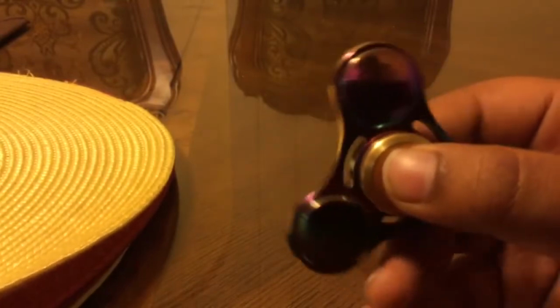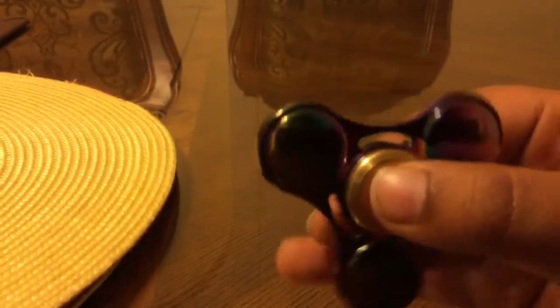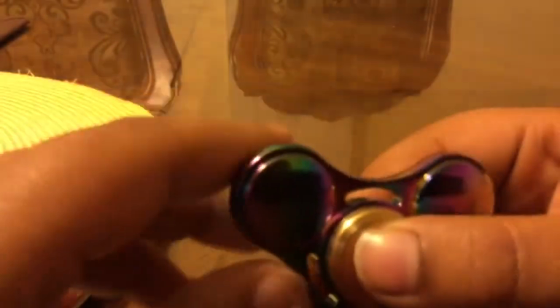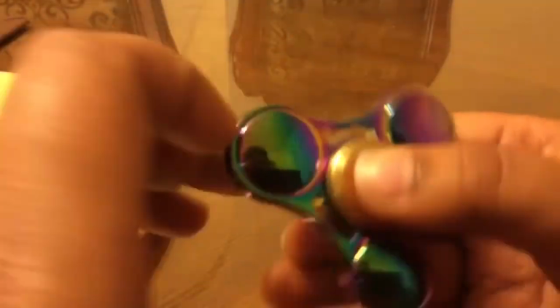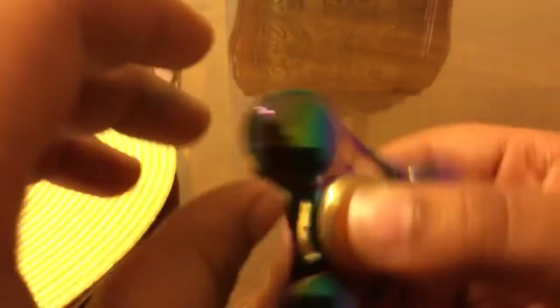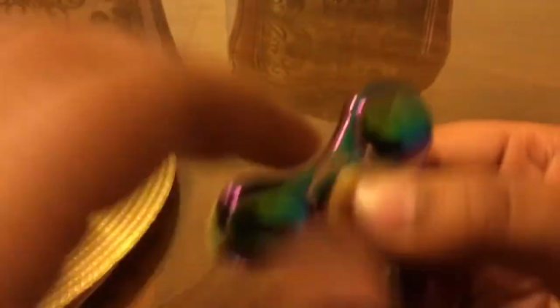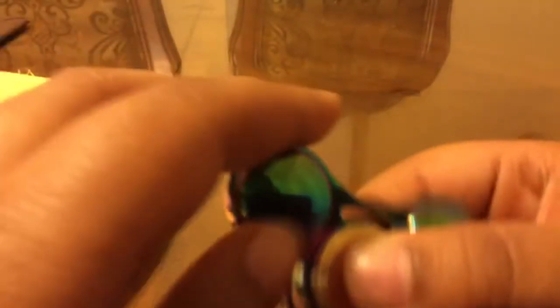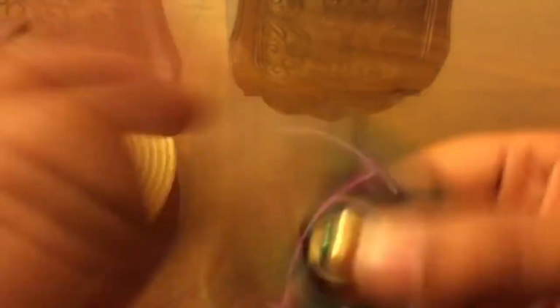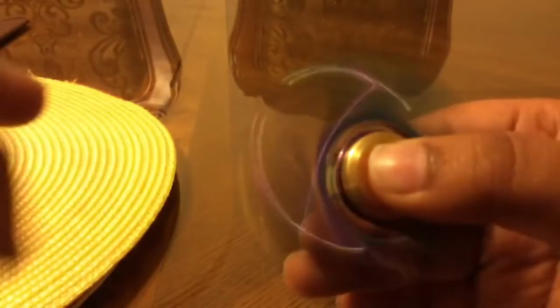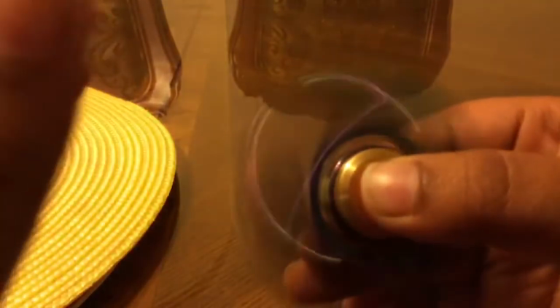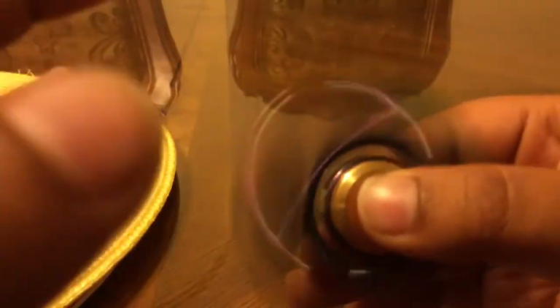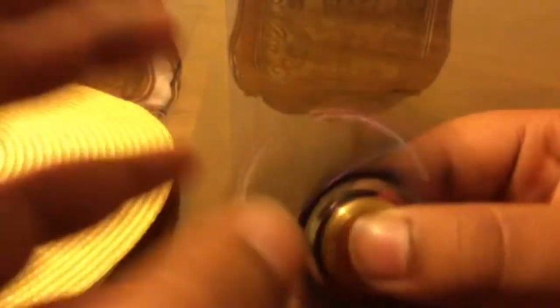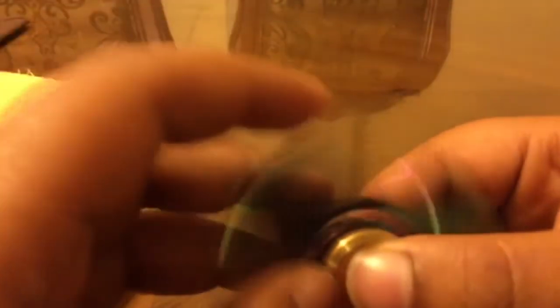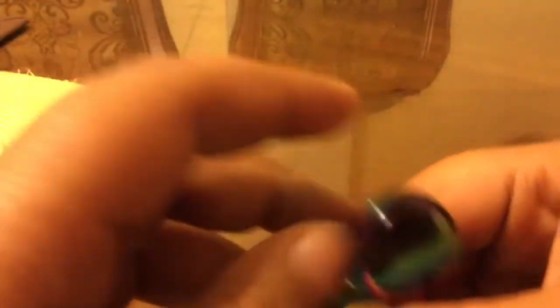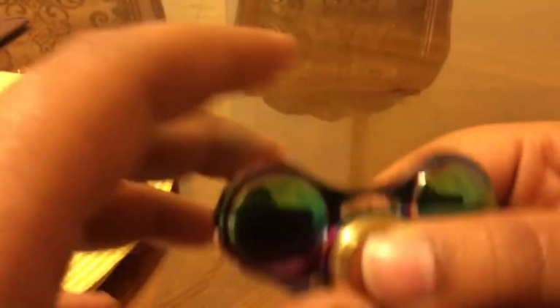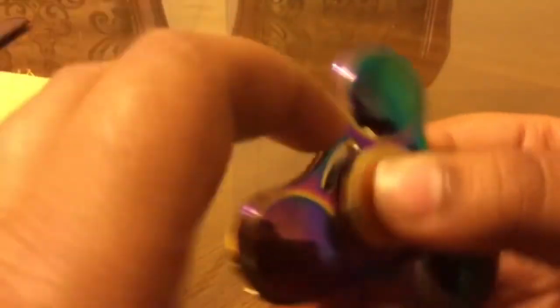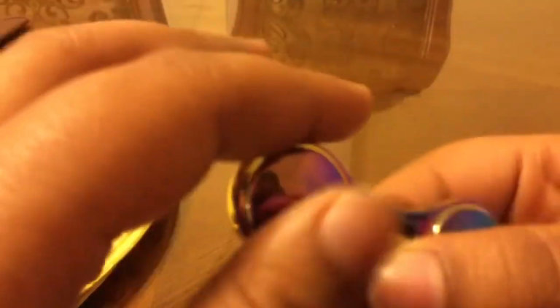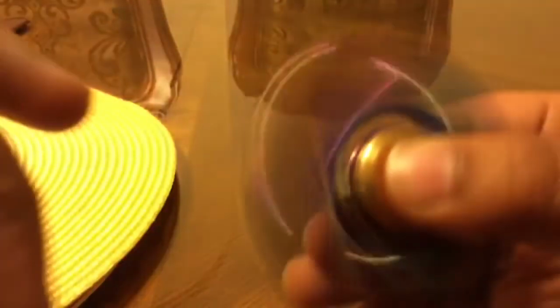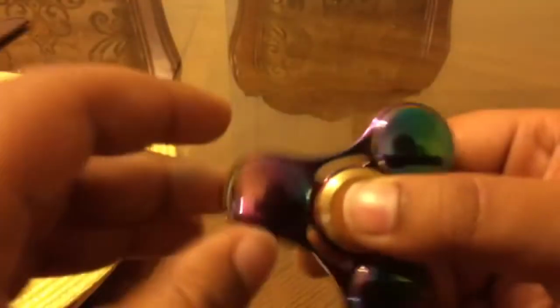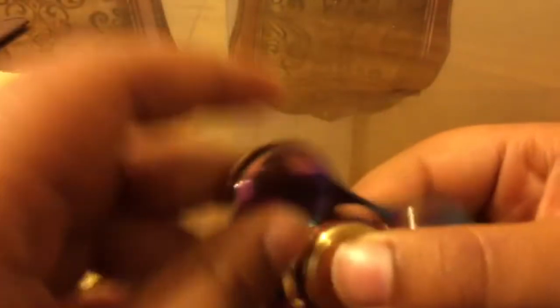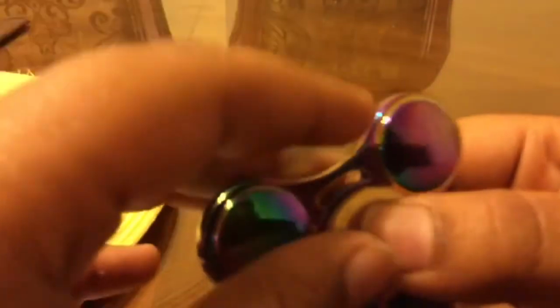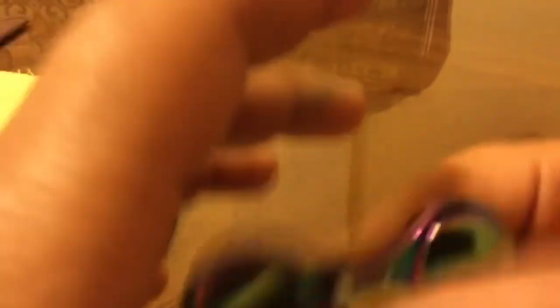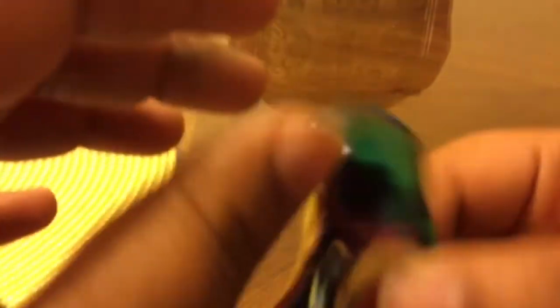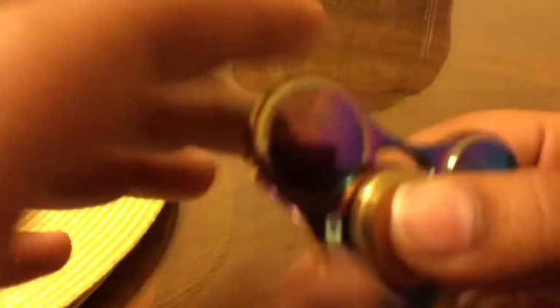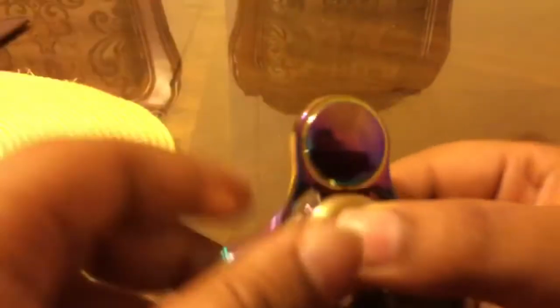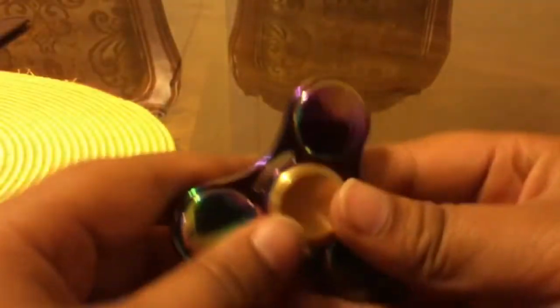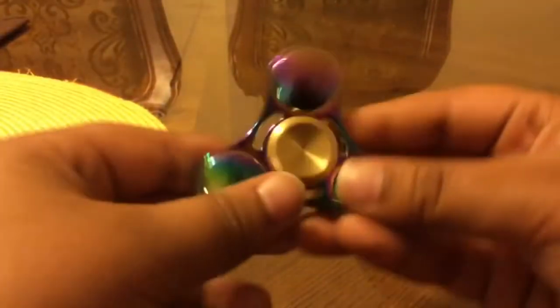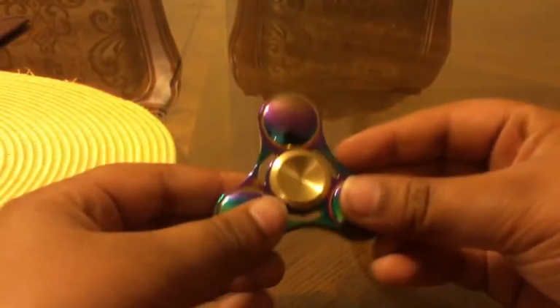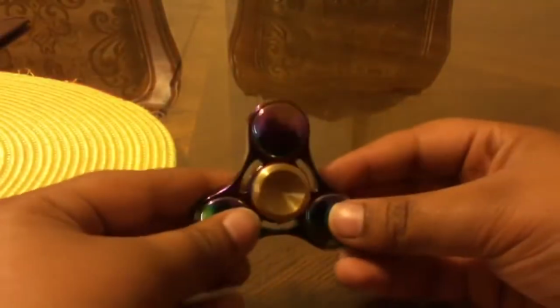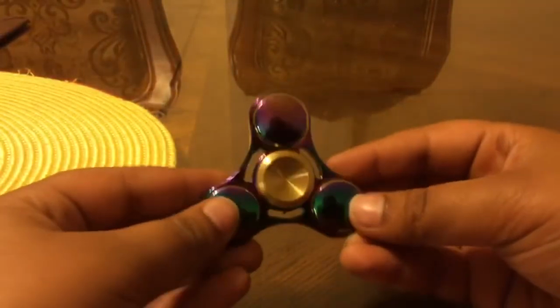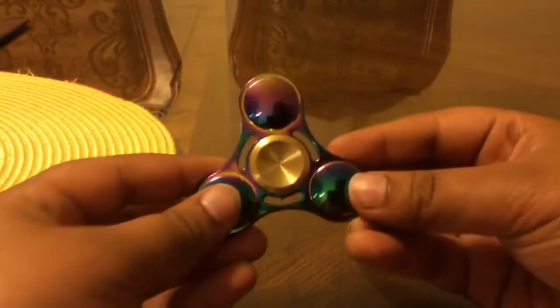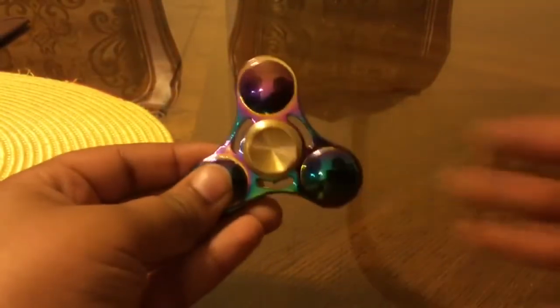Stay tuned for more videos, including the unboxing of another fidget spinner. Remember to like, comment, and subscribe — goodbye!